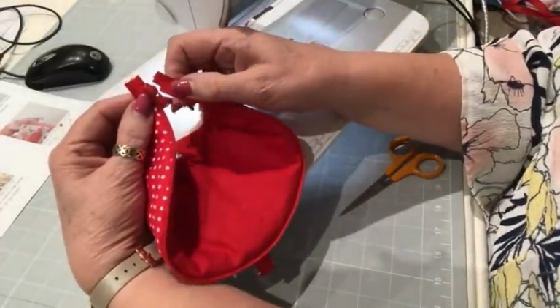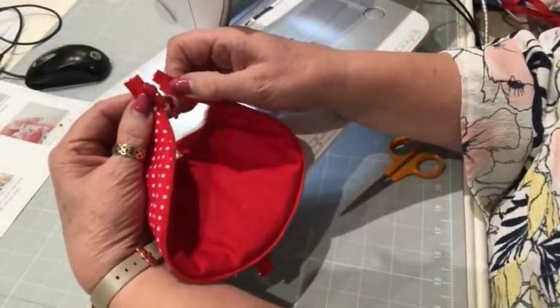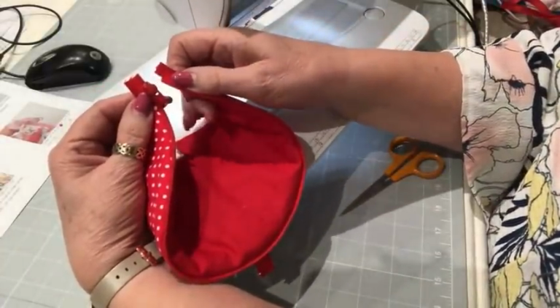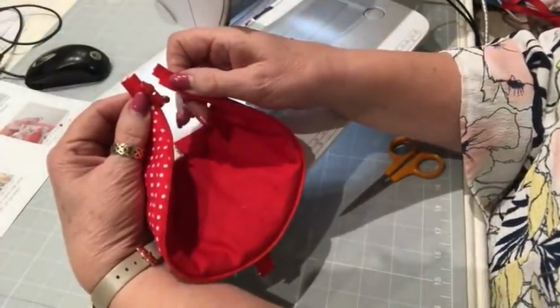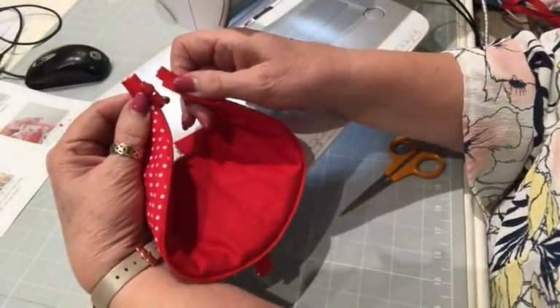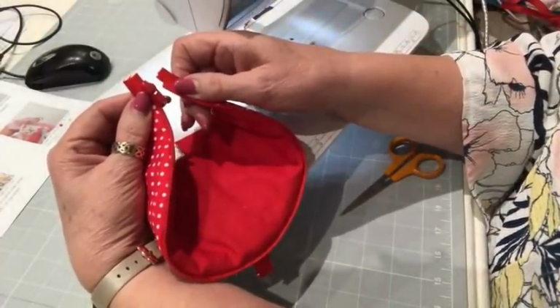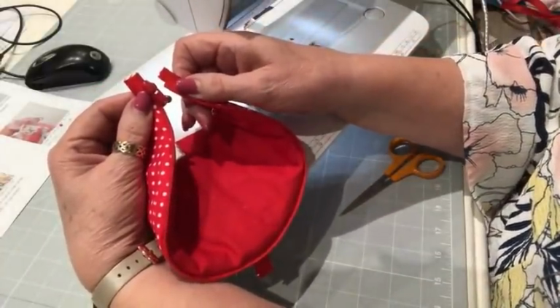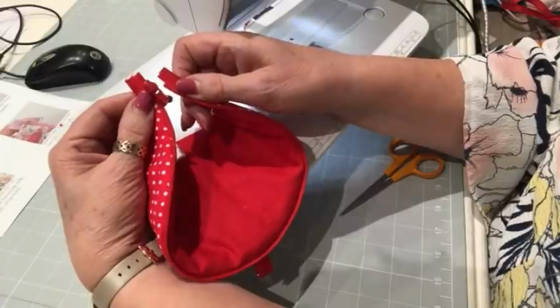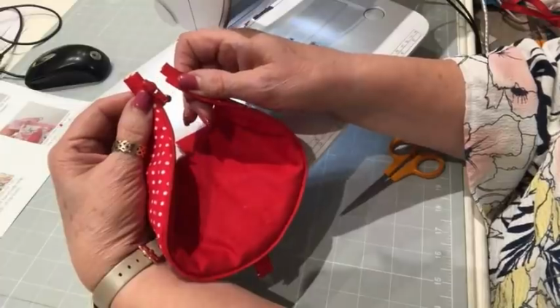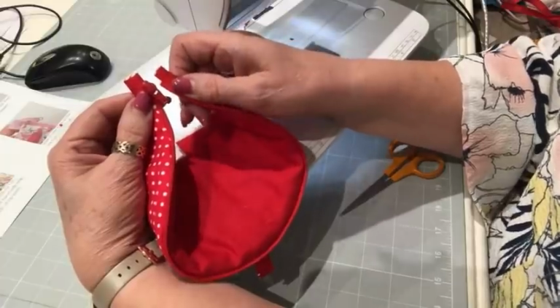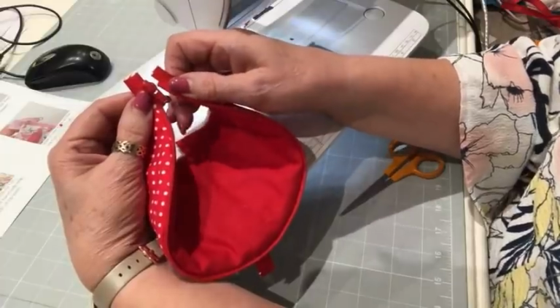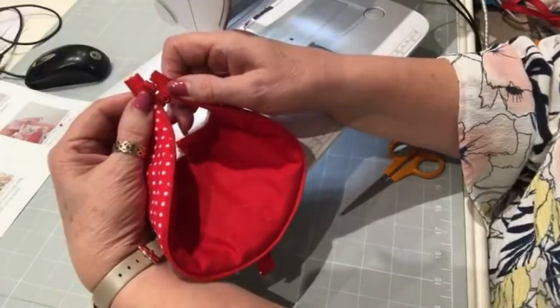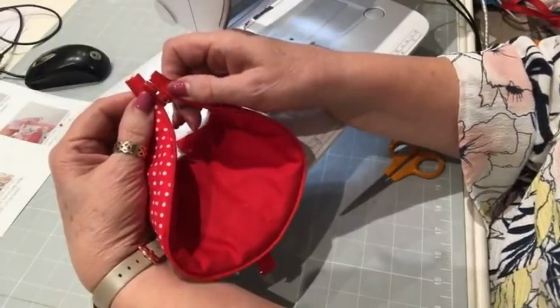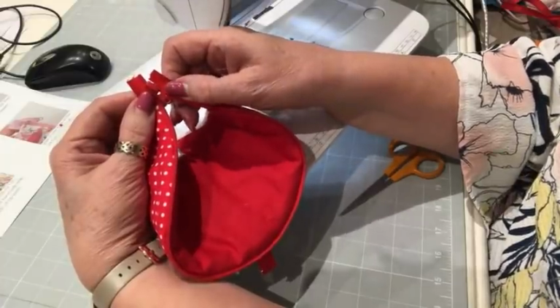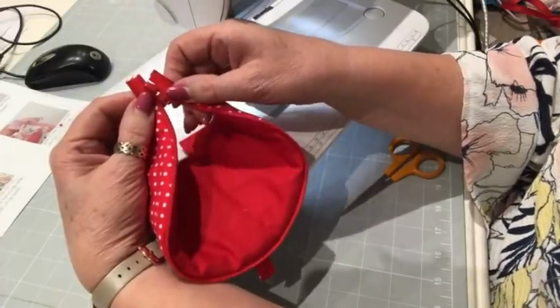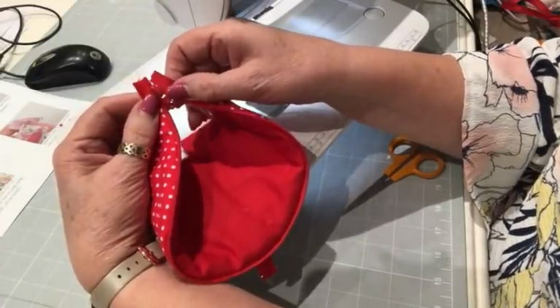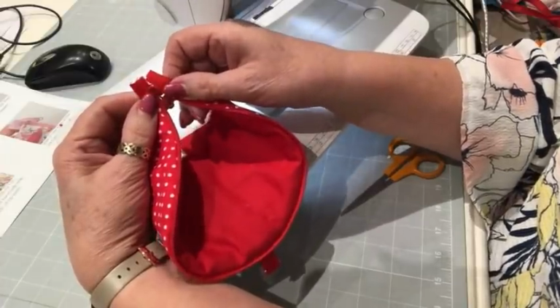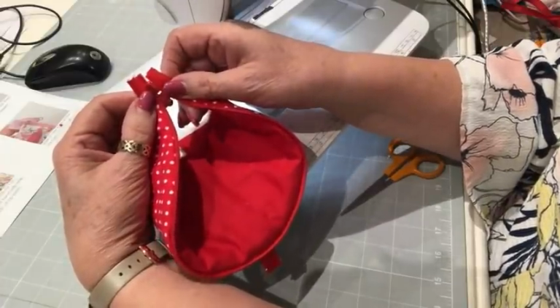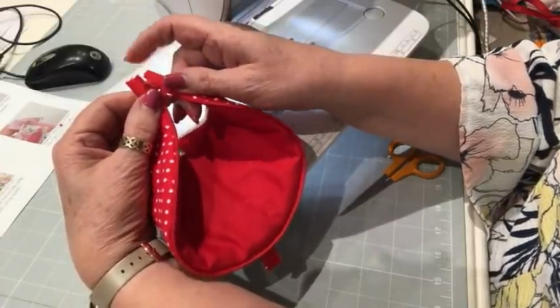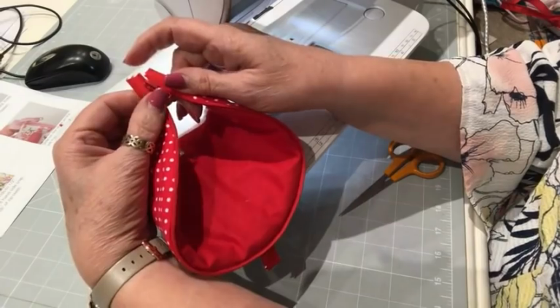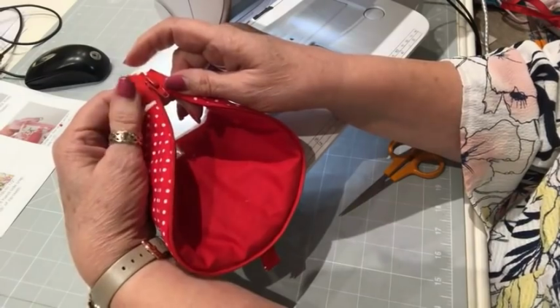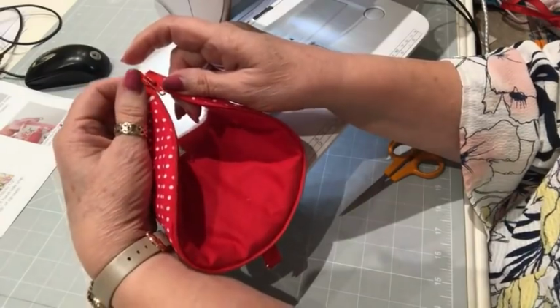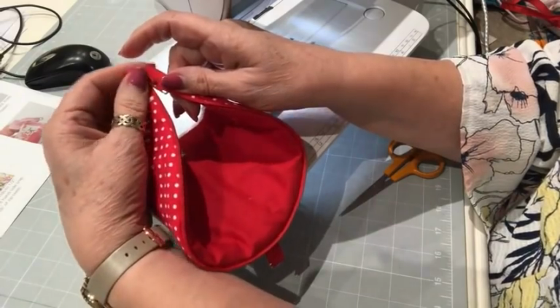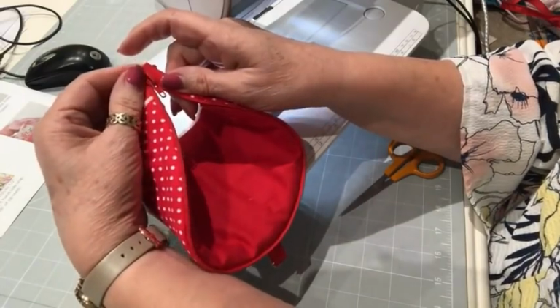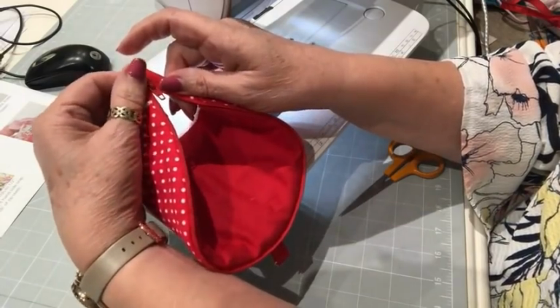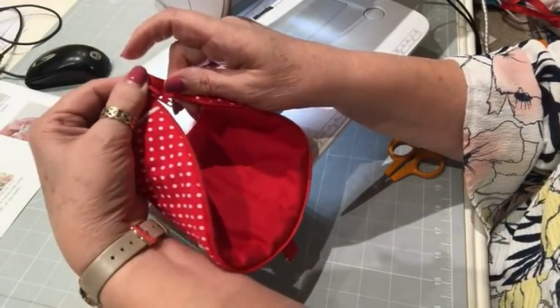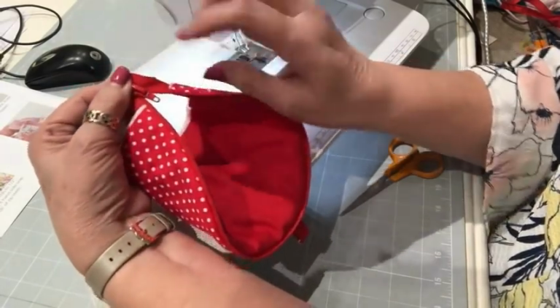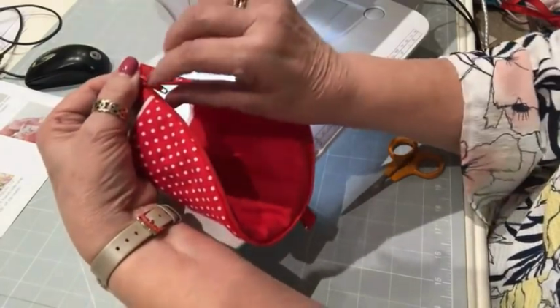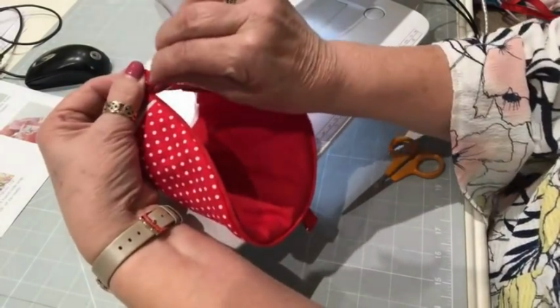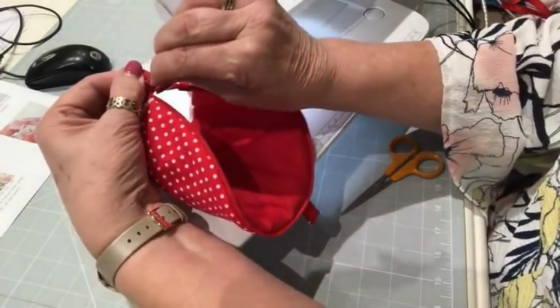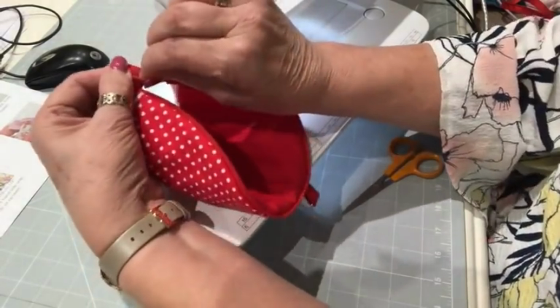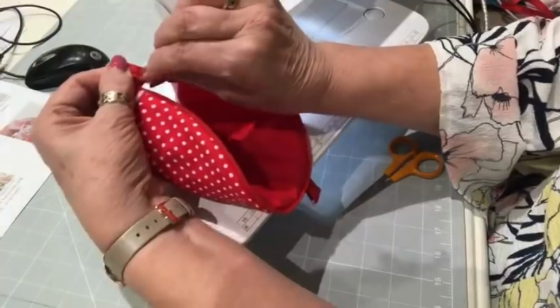You're going to slide the zip teeth in and catch both ends with your thumb and finger of your left hand, and then just pull.